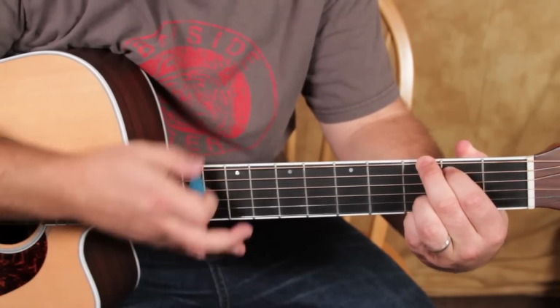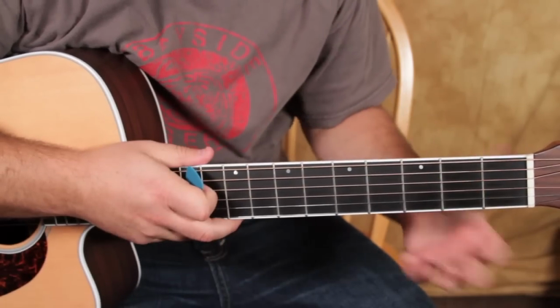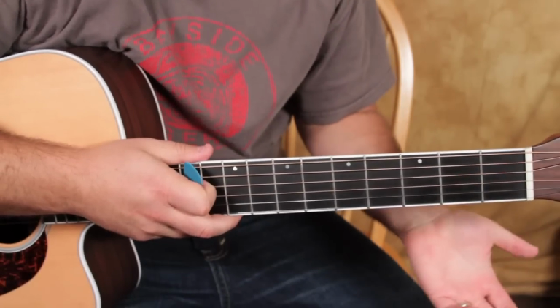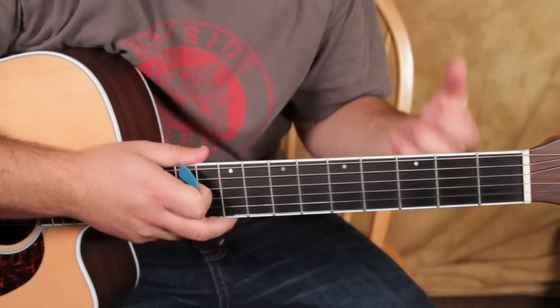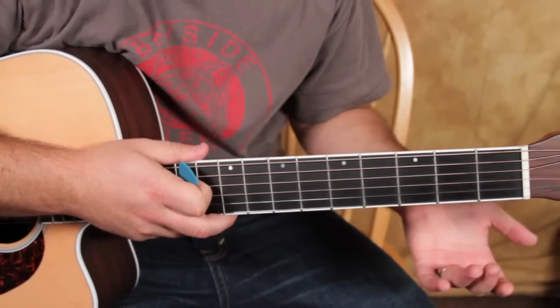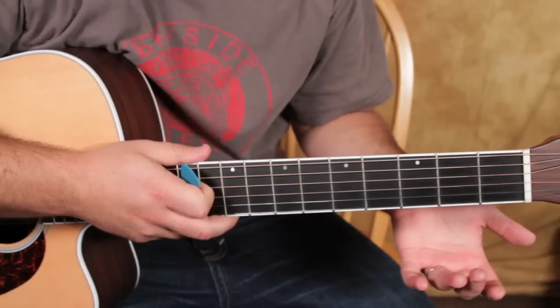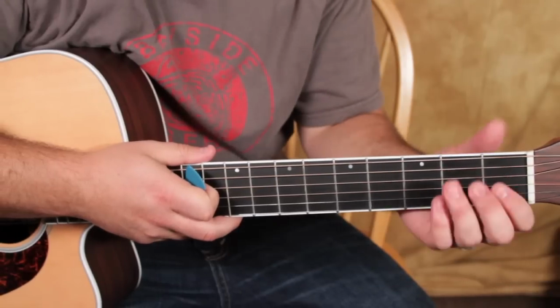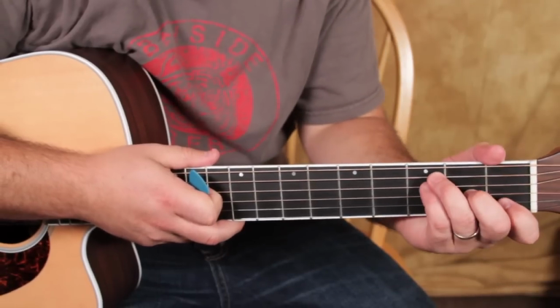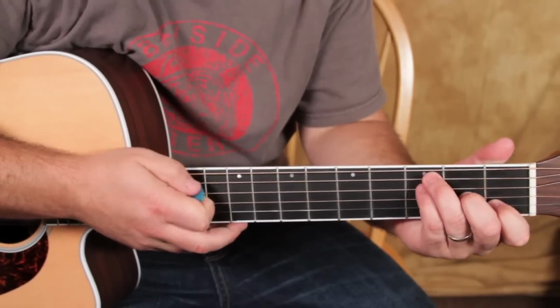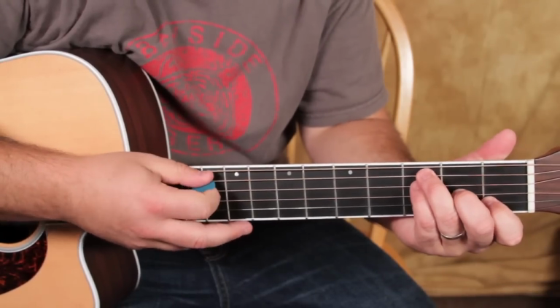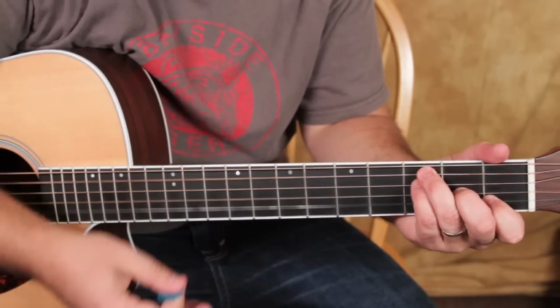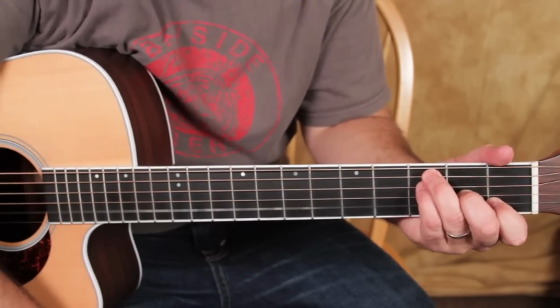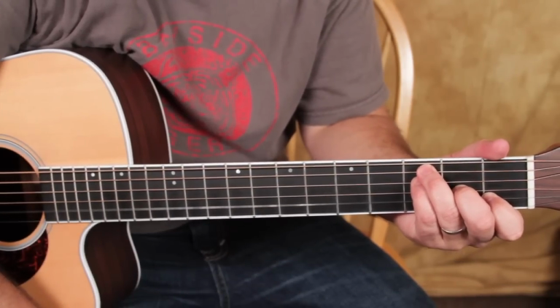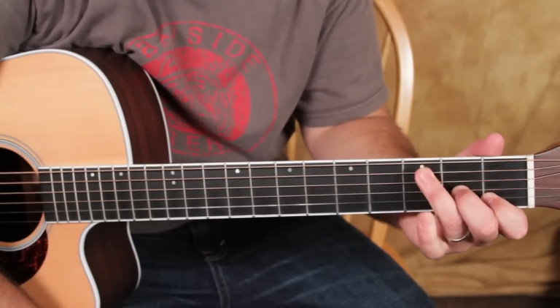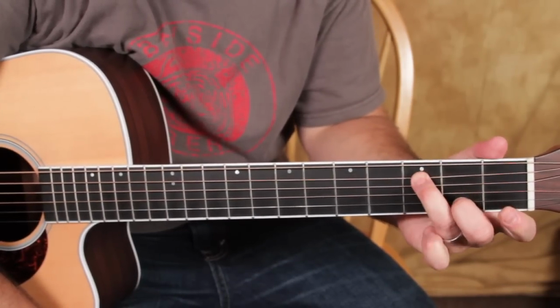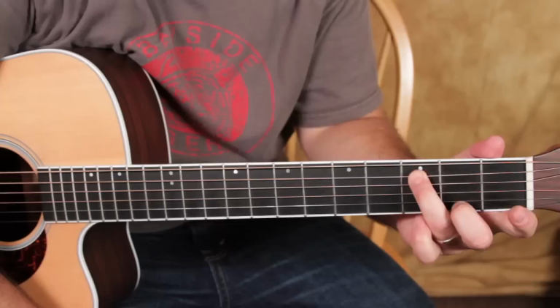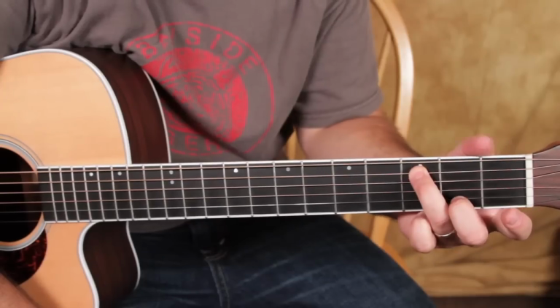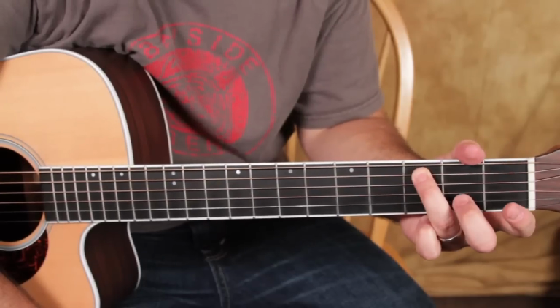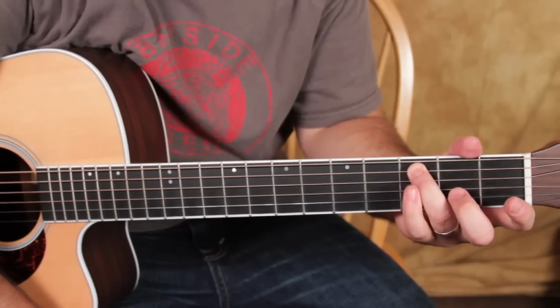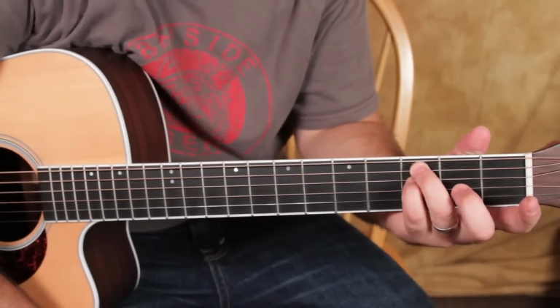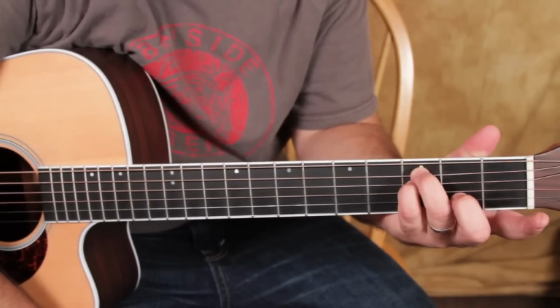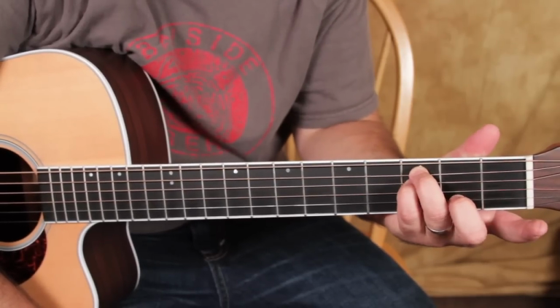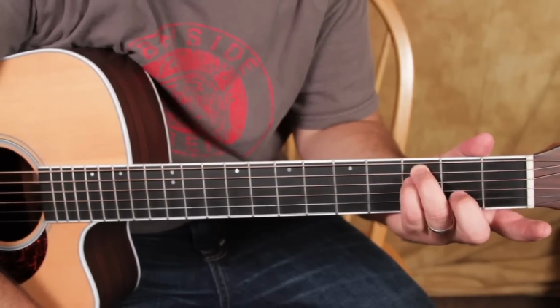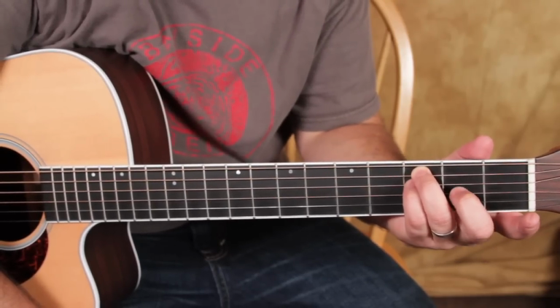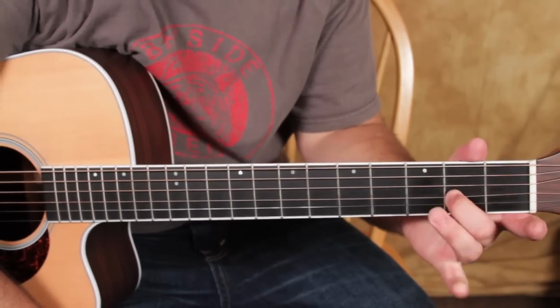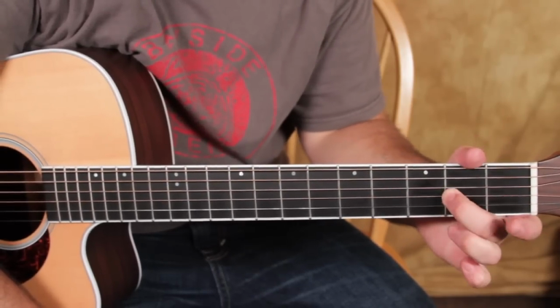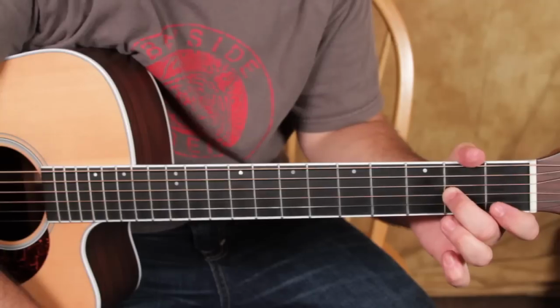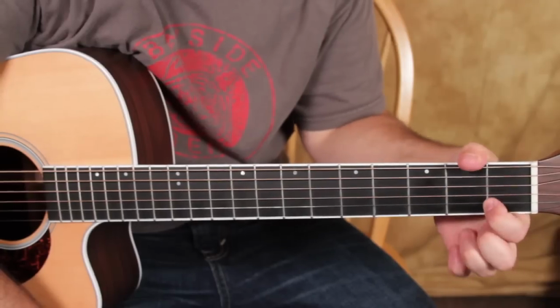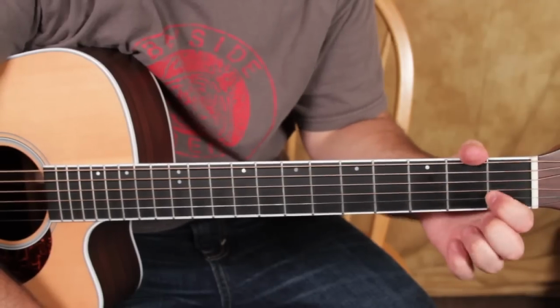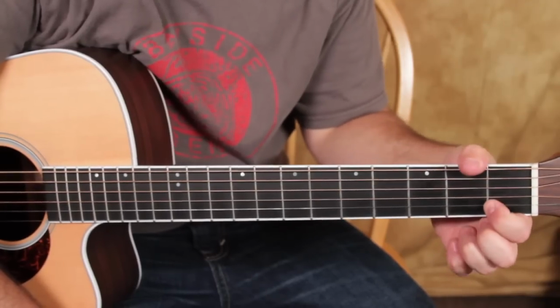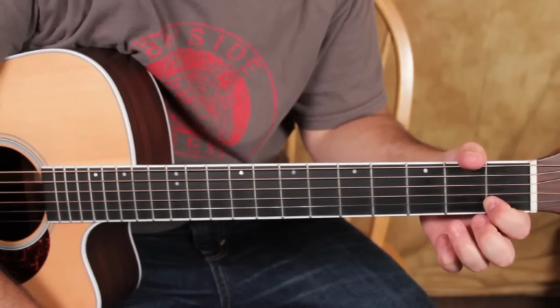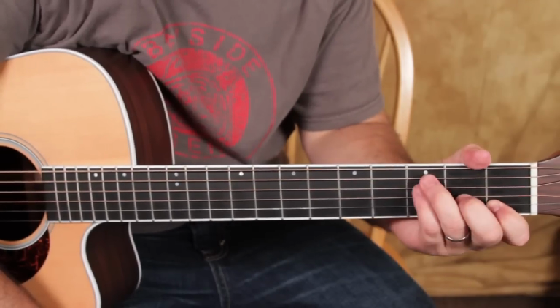And then an F chord, which has a few different options. I'm going to do it this way: third fret with the ring finger, third fret with the pinky, second fret with the middle, and first fret with the first finger.